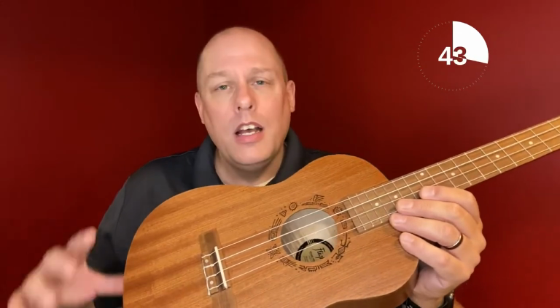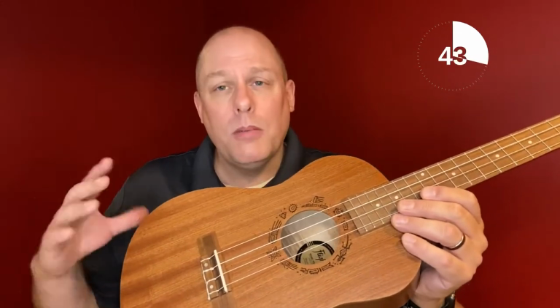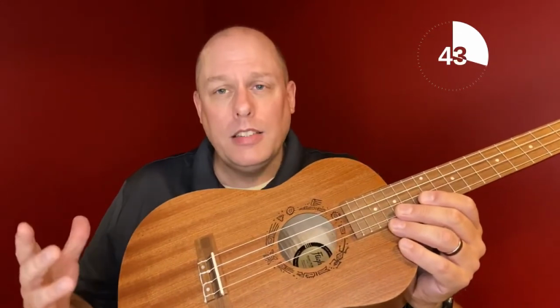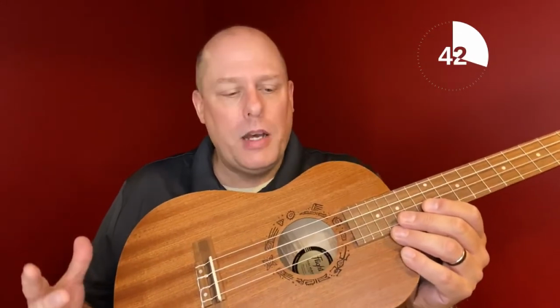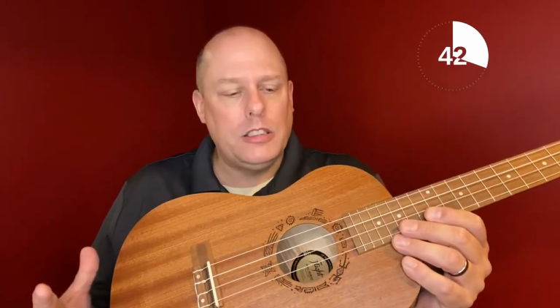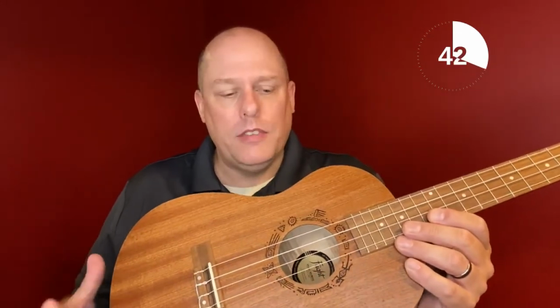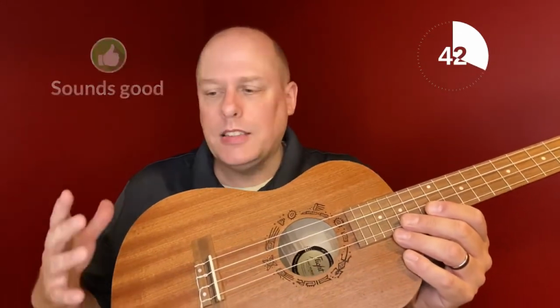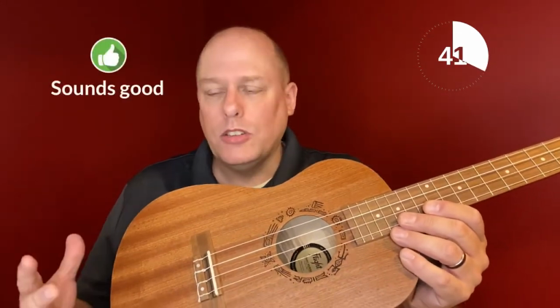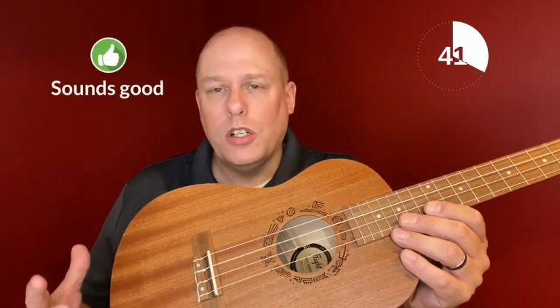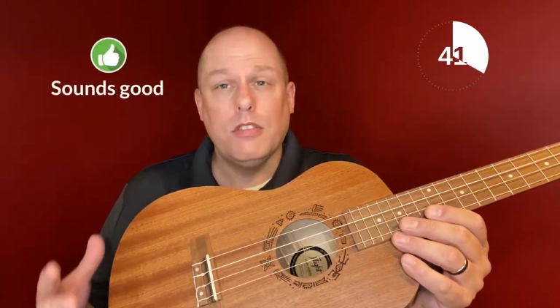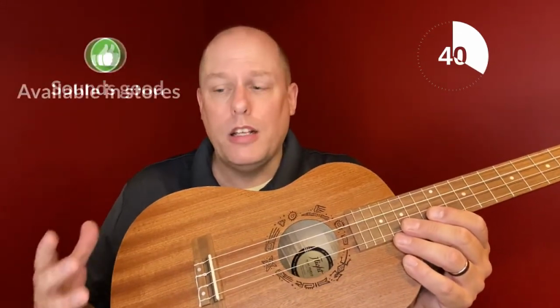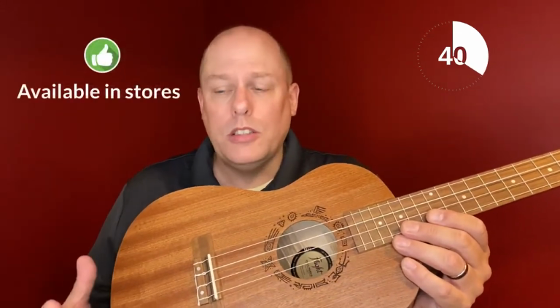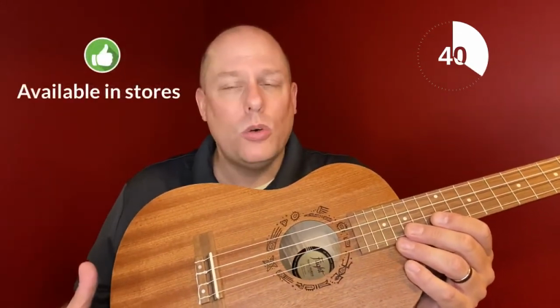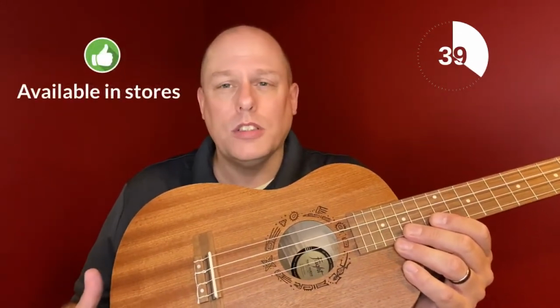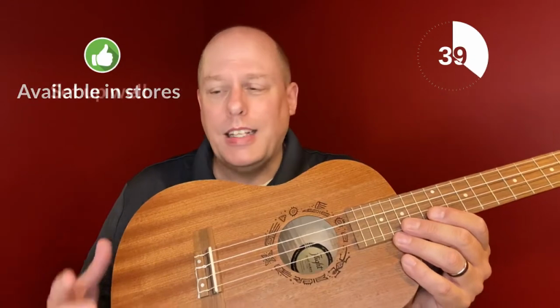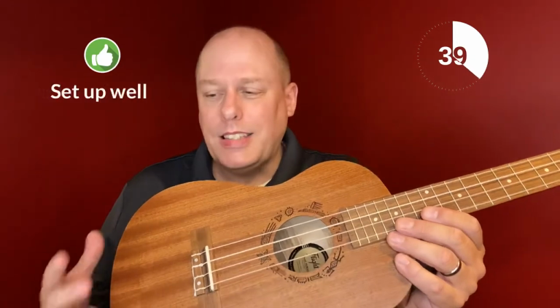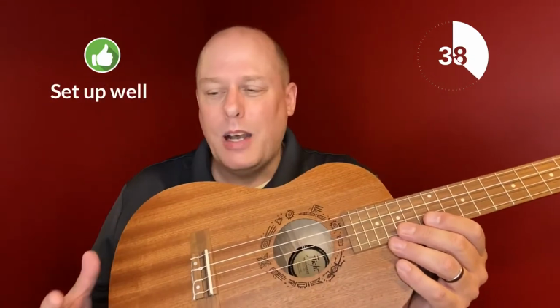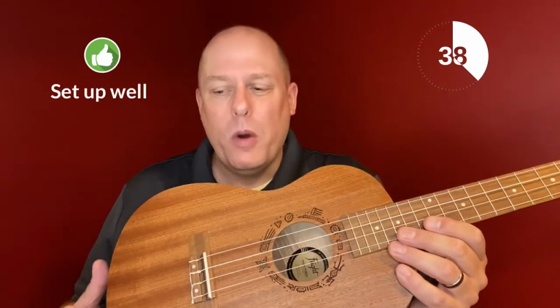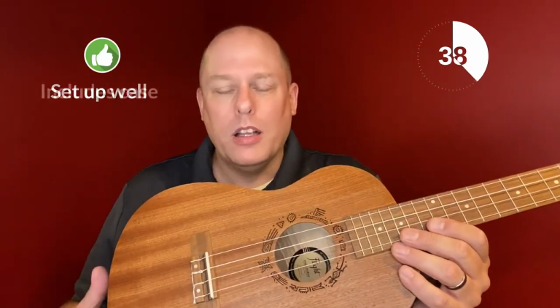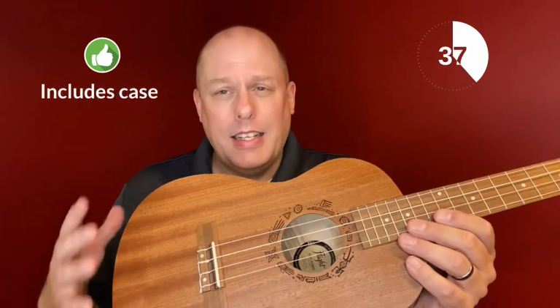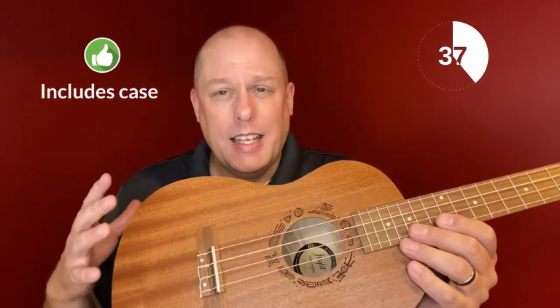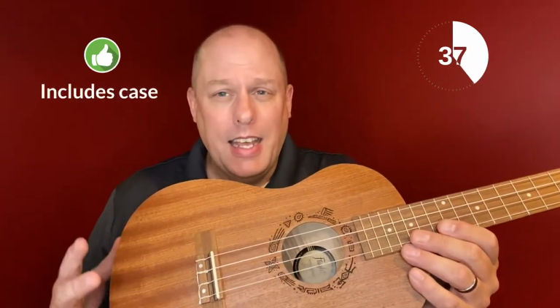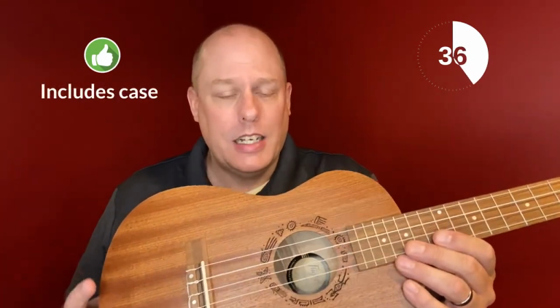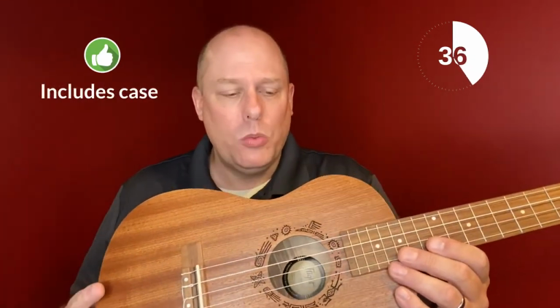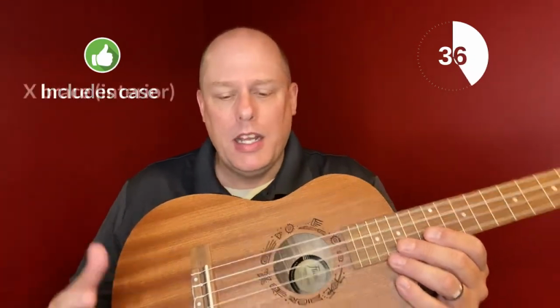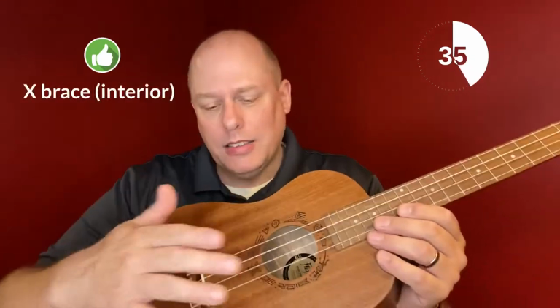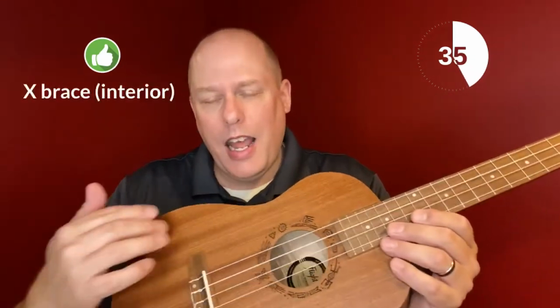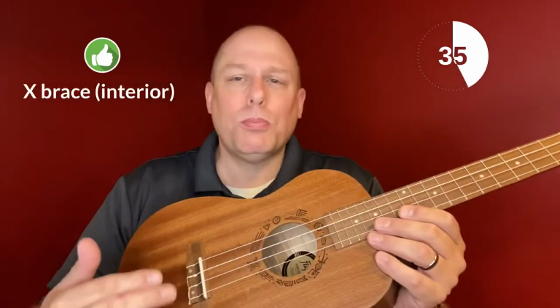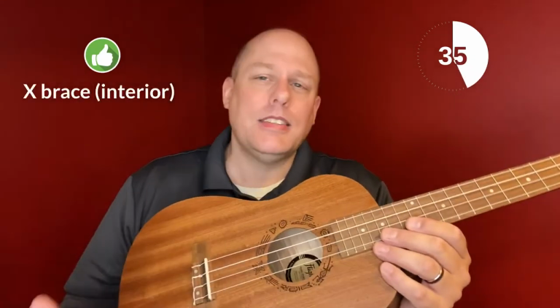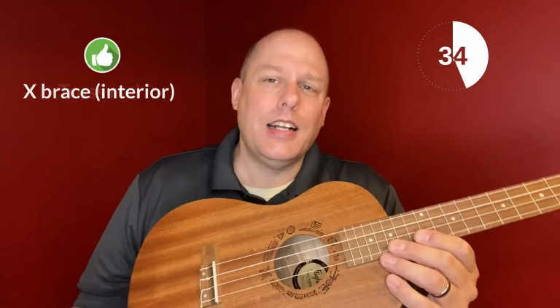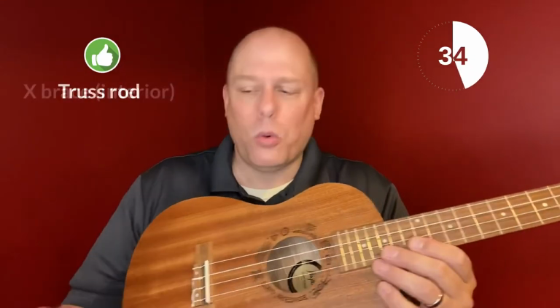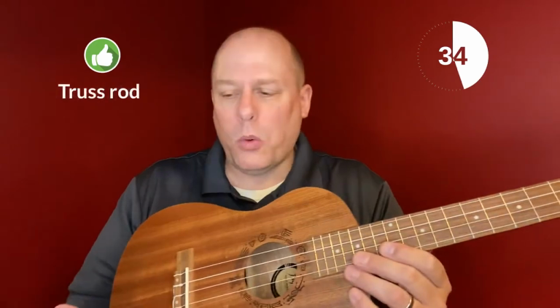Some positives about the instrument: it sounds good, it's available in stores, it's set up well, it has a case that comes with it, and it's got an X-brace and a truss rod.